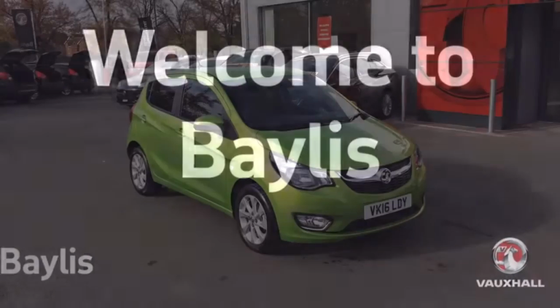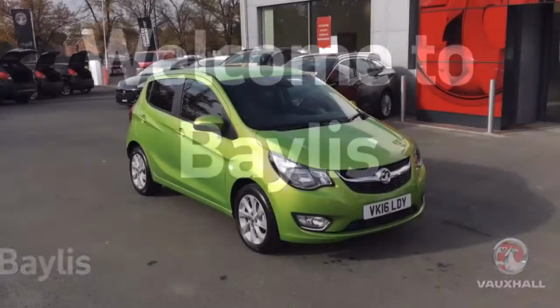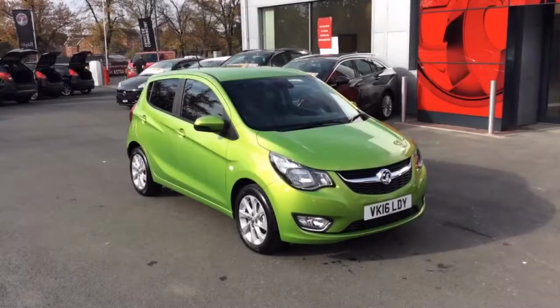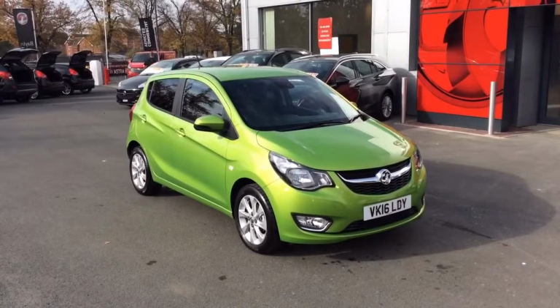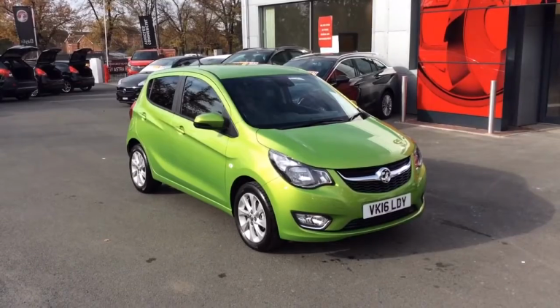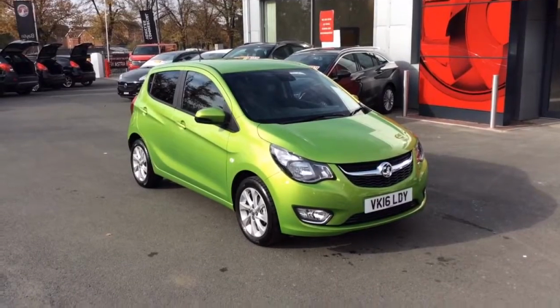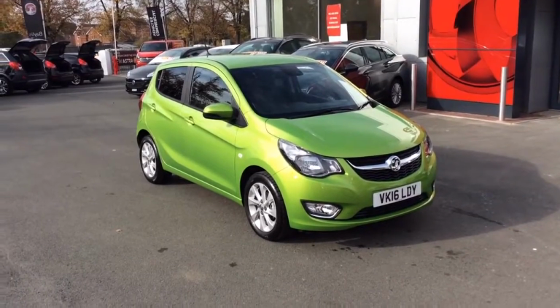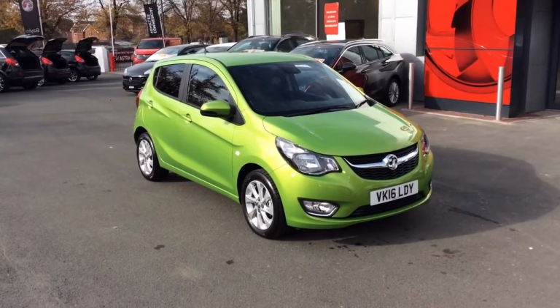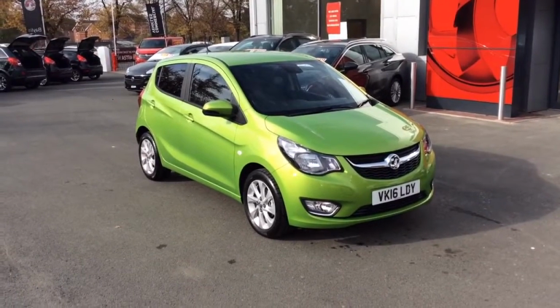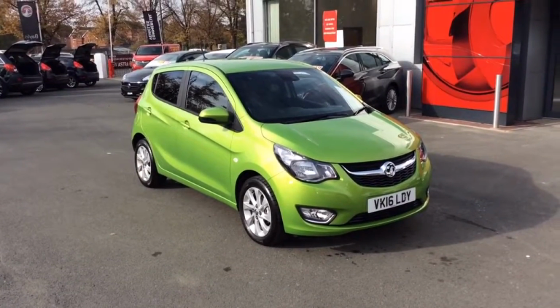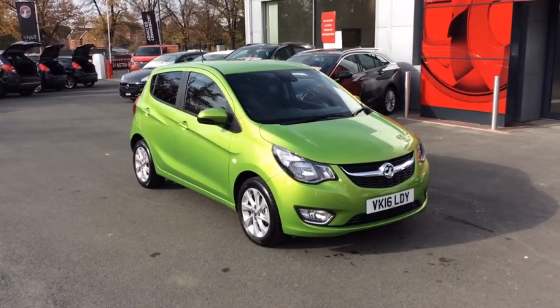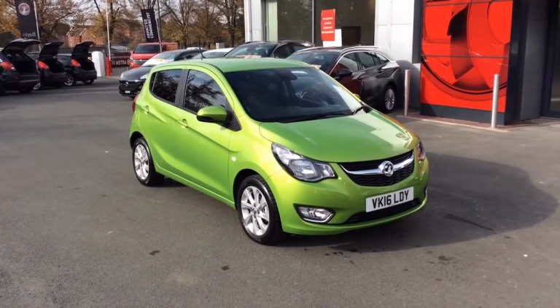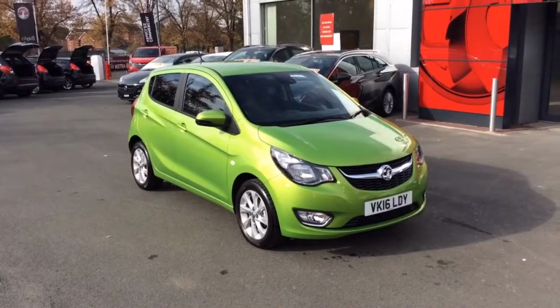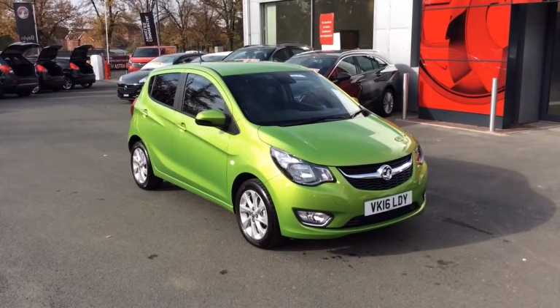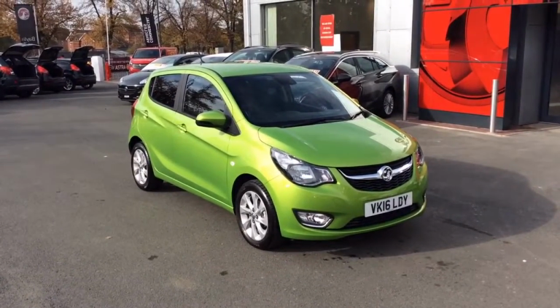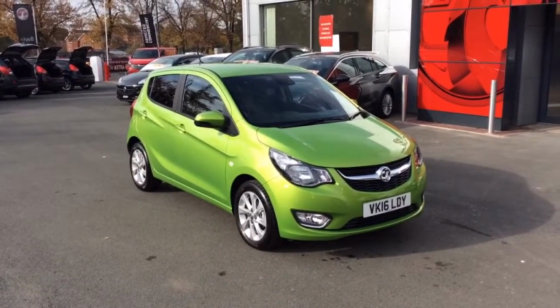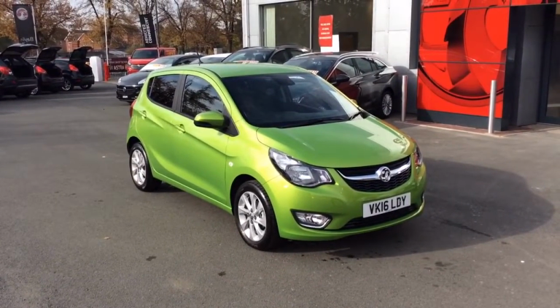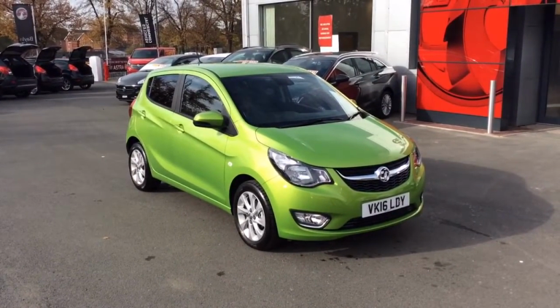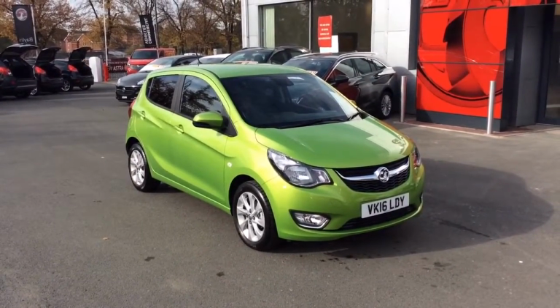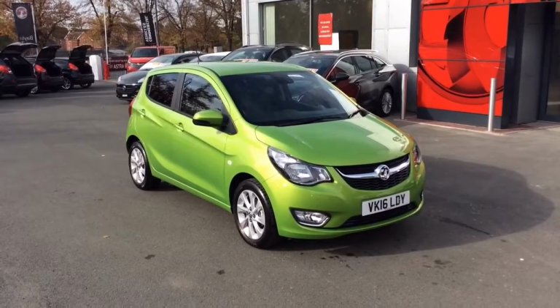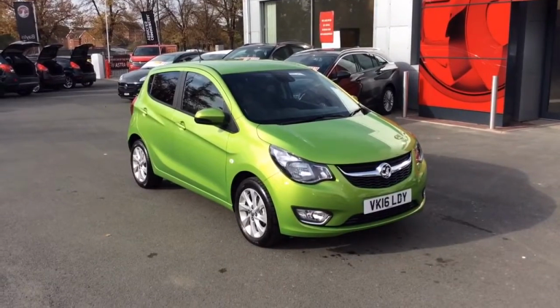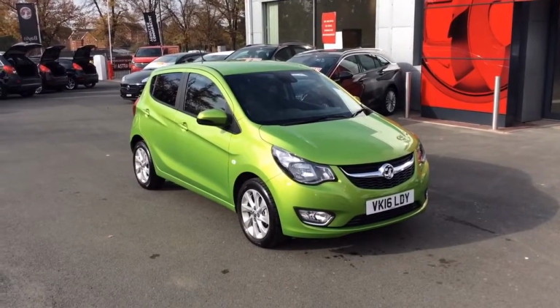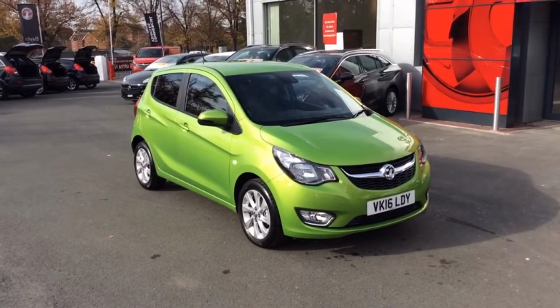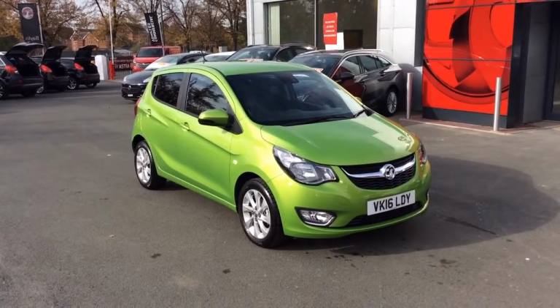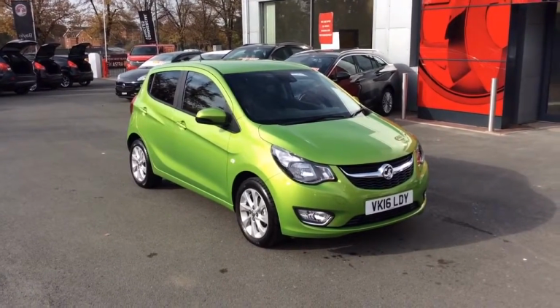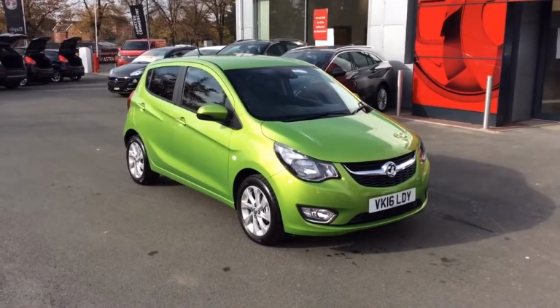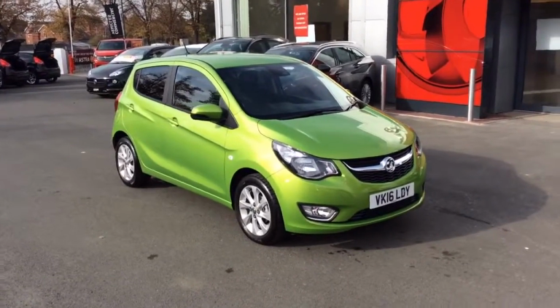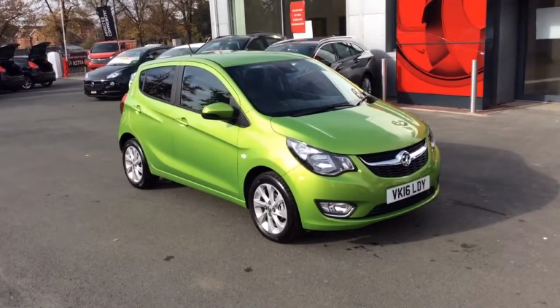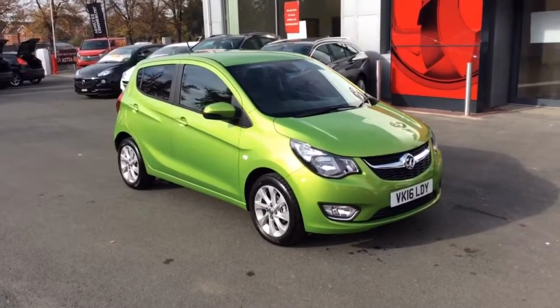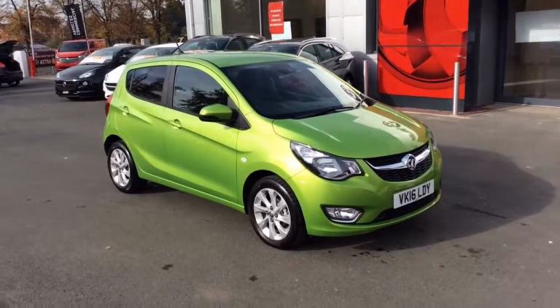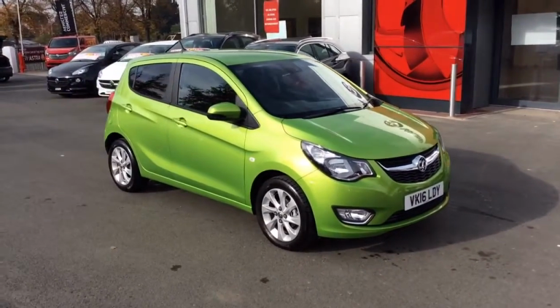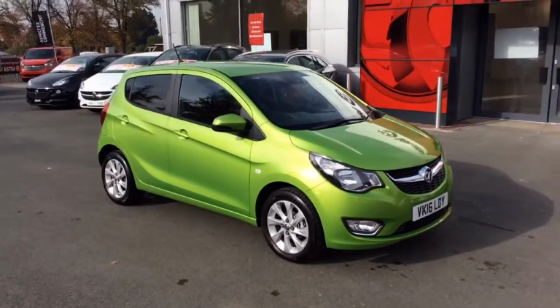Welcome to Bayless Vauxhall. Today we are viewing a Network Q approved Vauxhall Viva 1.0L SL. This particular vehicle is our ex-demonstrator, finished in lime green metallic.